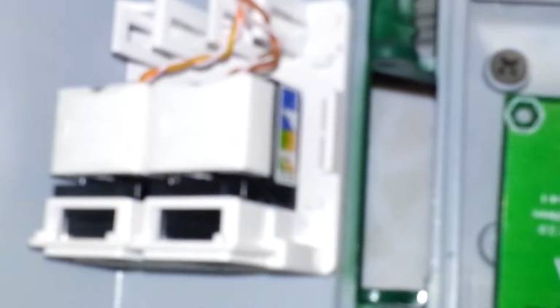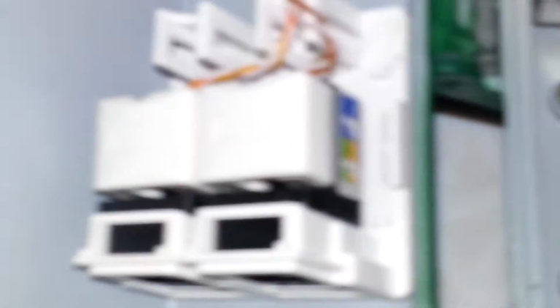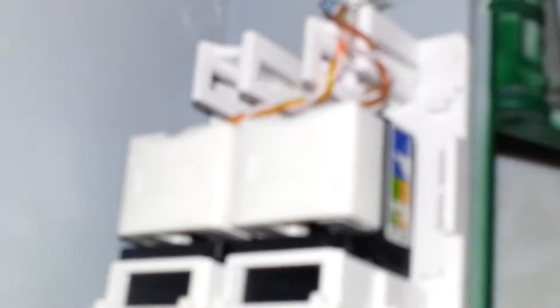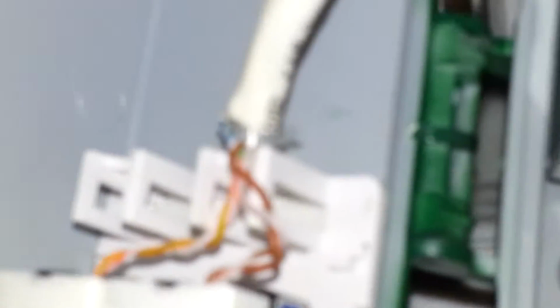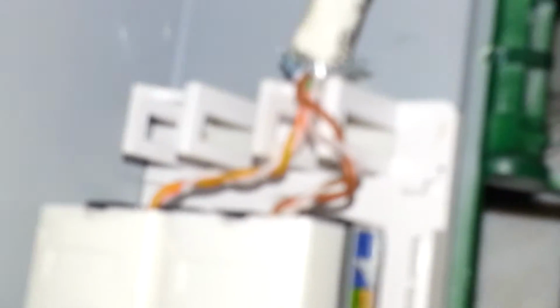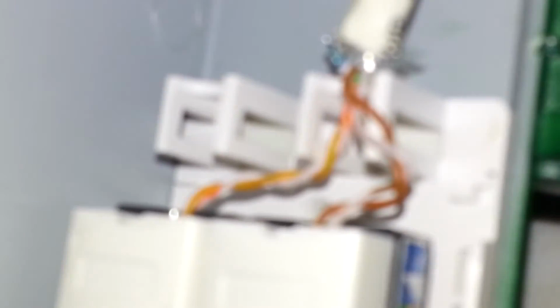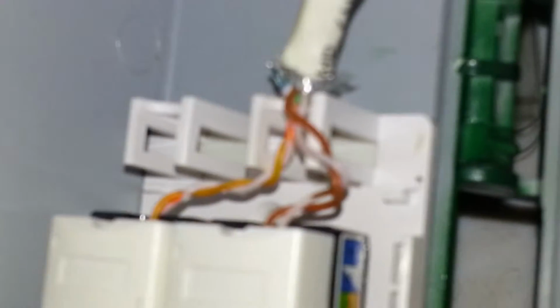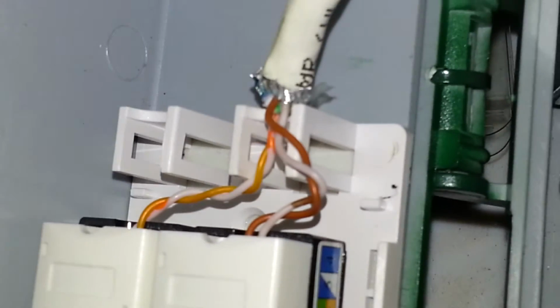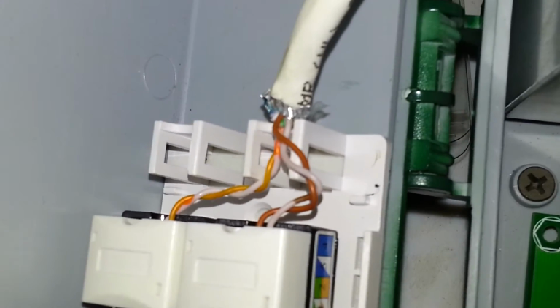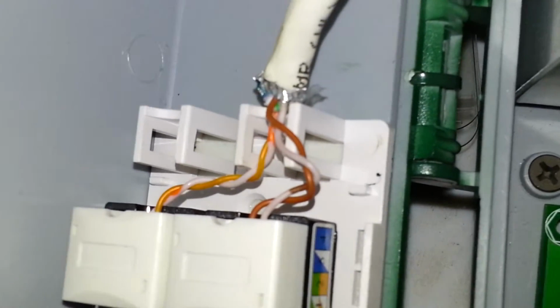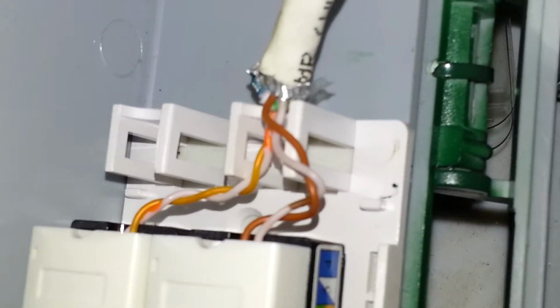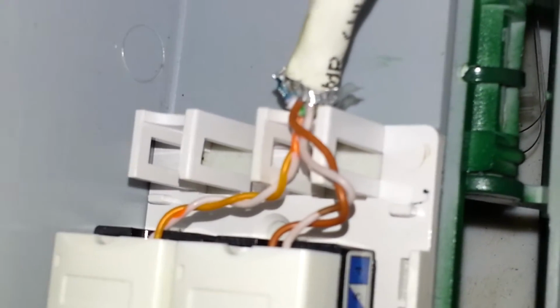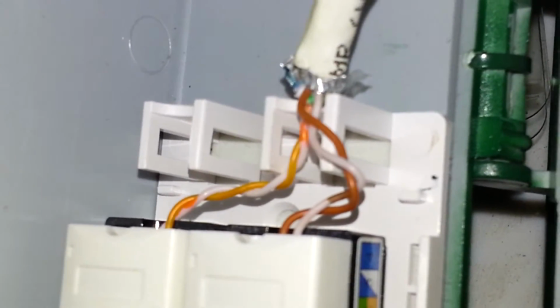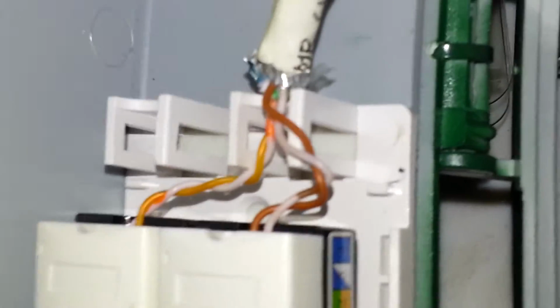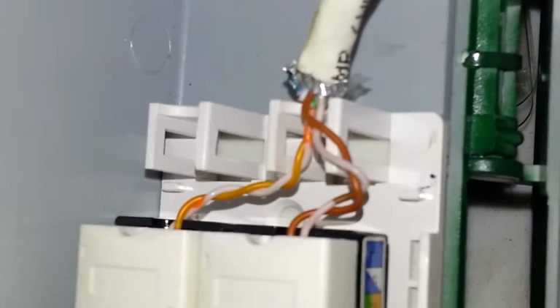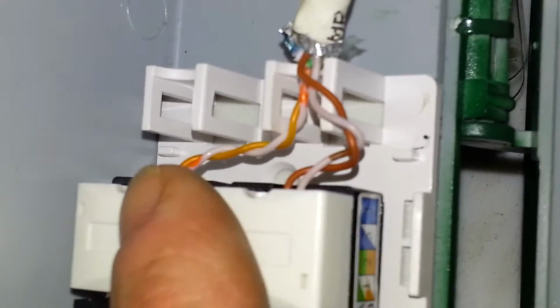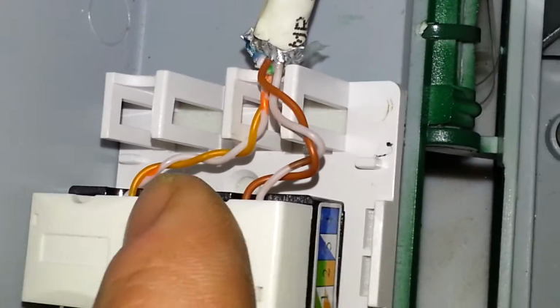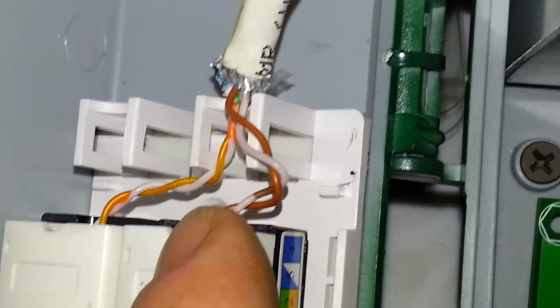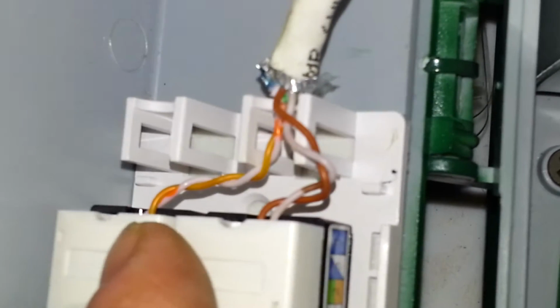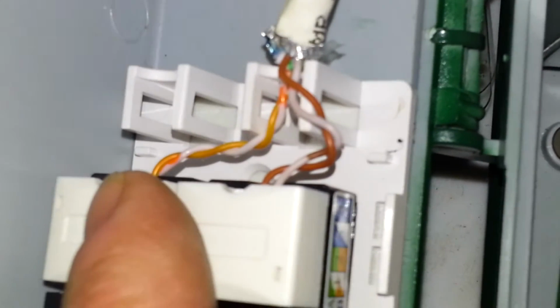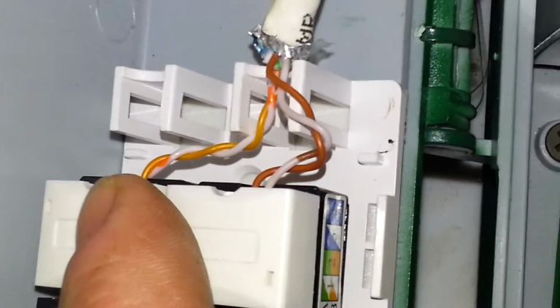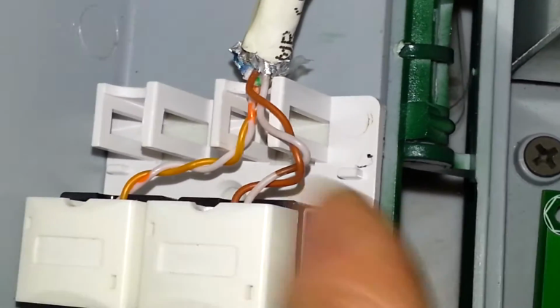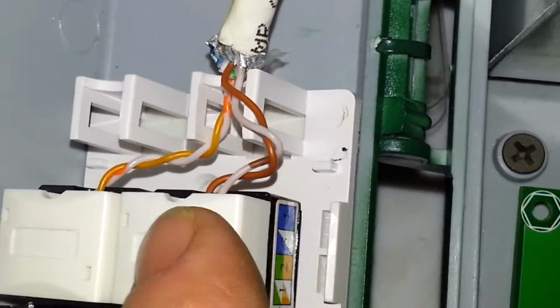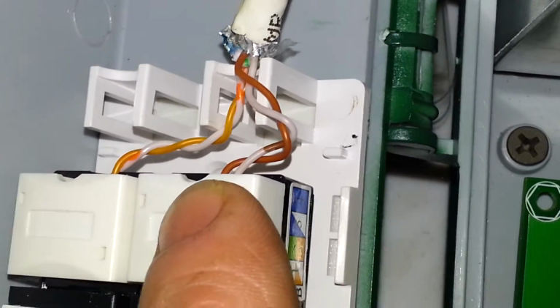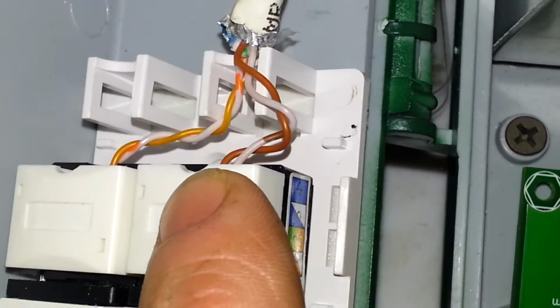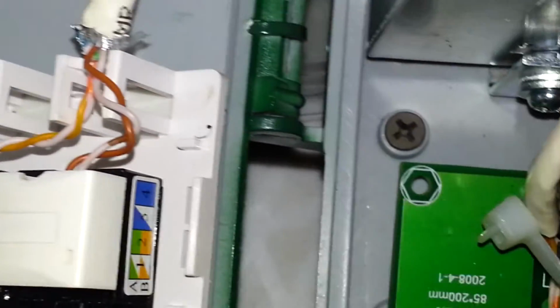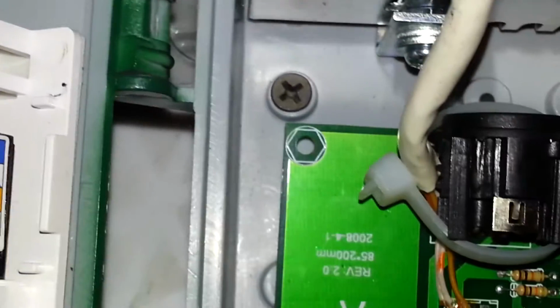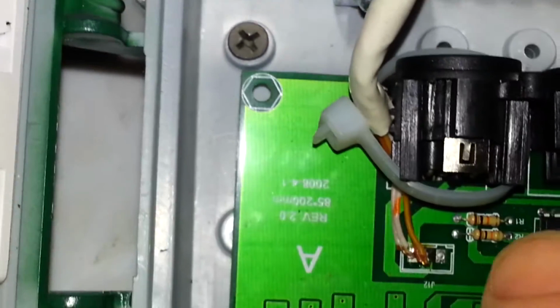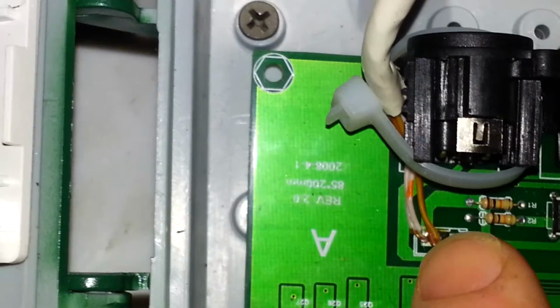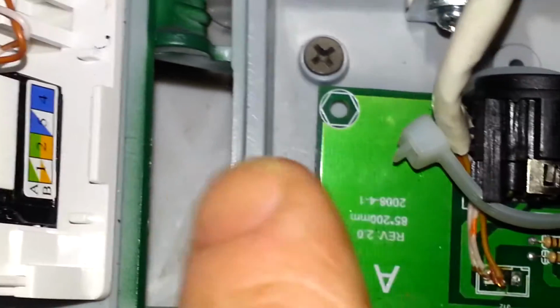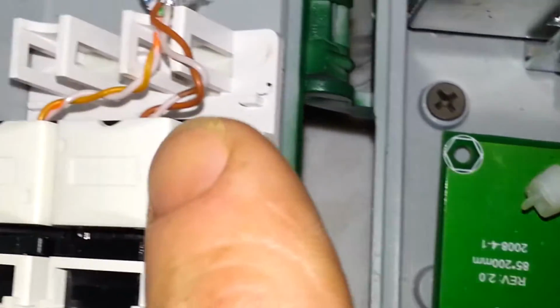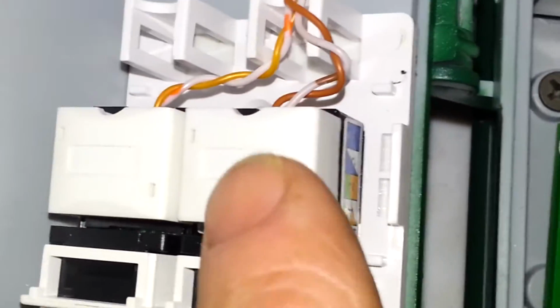Inside the box here, you'll see how I split off the brown and the orange. The orange is the color we use, but since I piggybacked the two, and since they're both connected to the board with the same wire, they're carrying the same data.